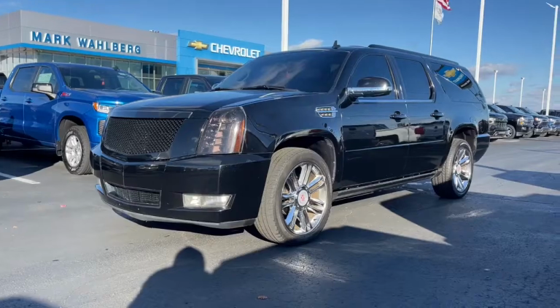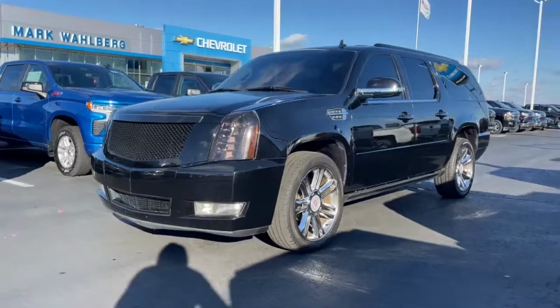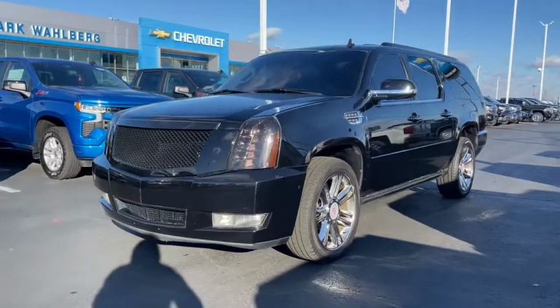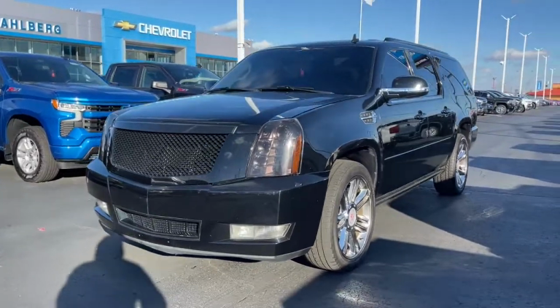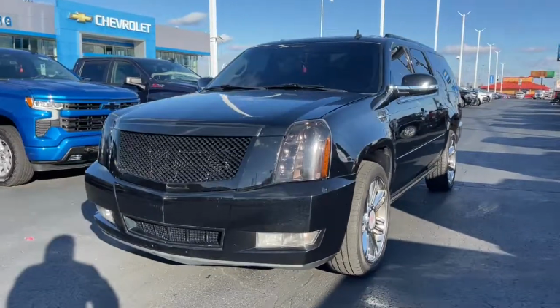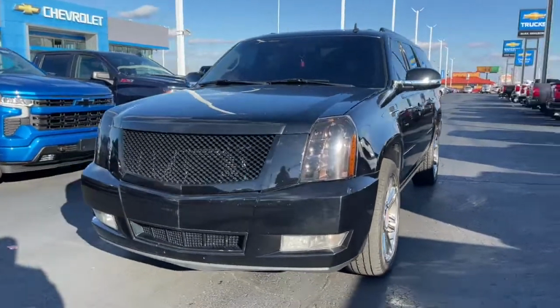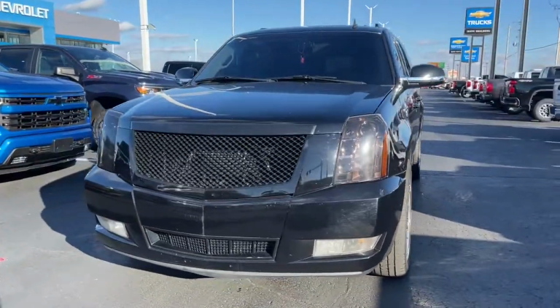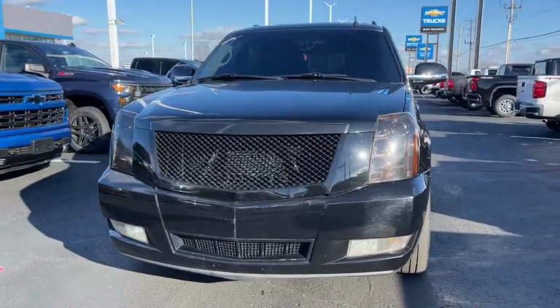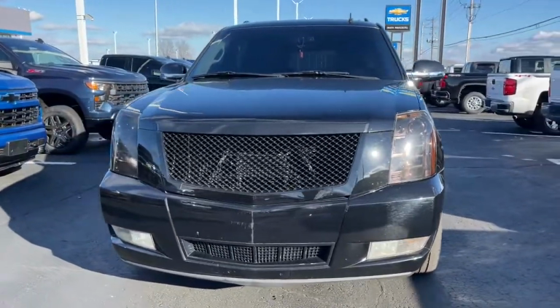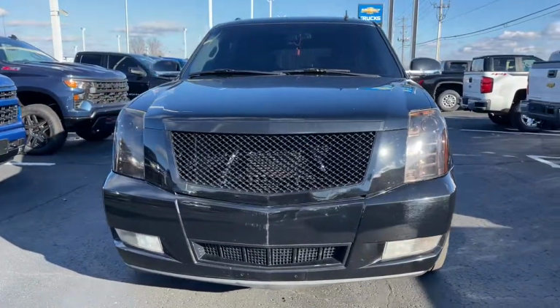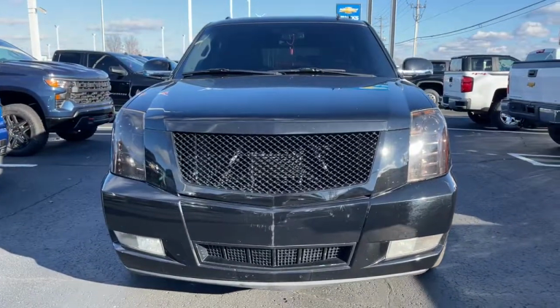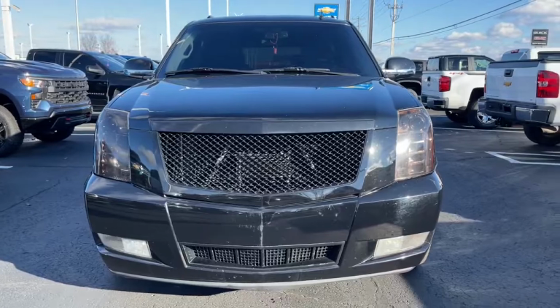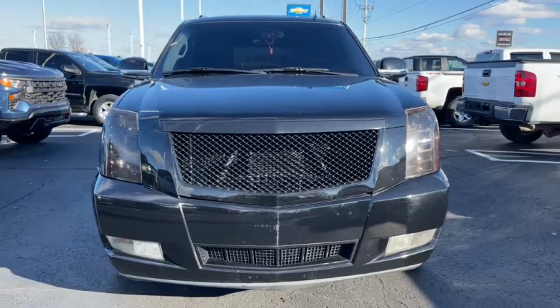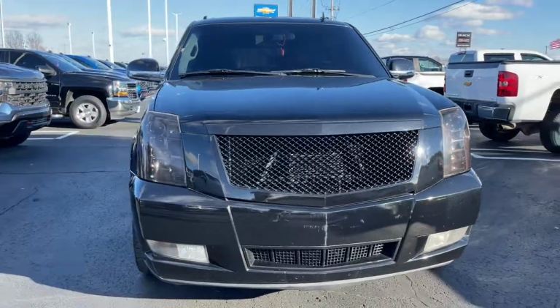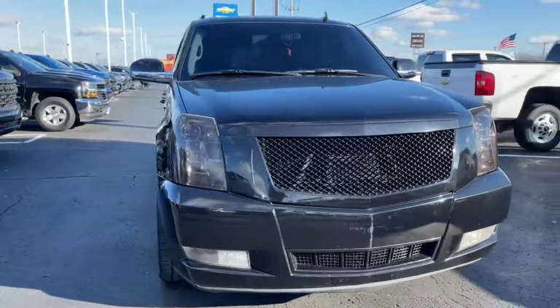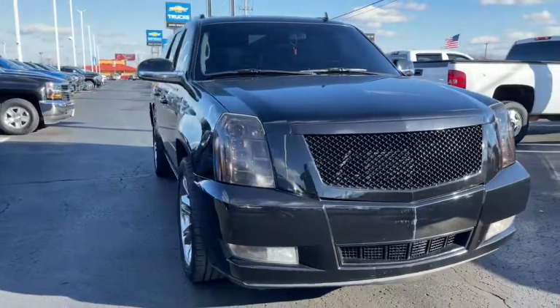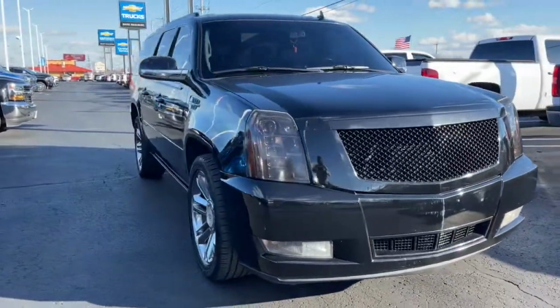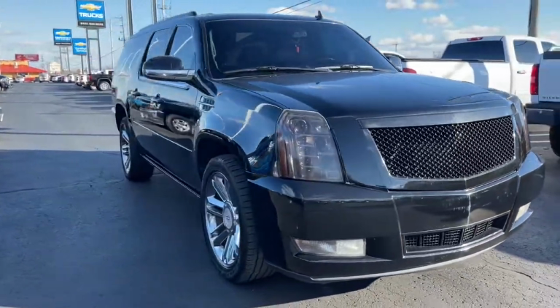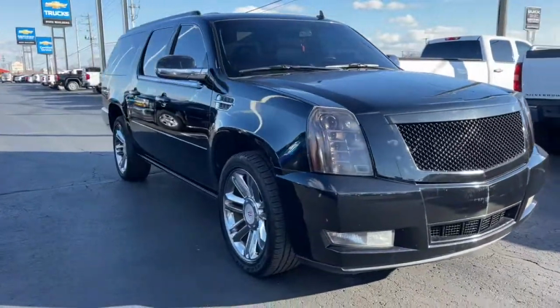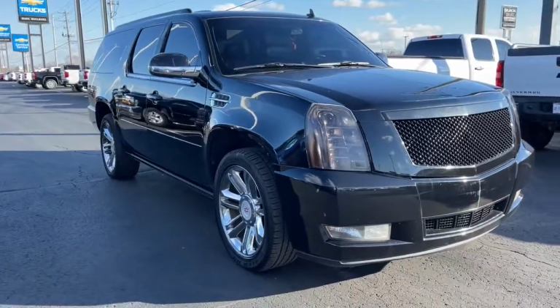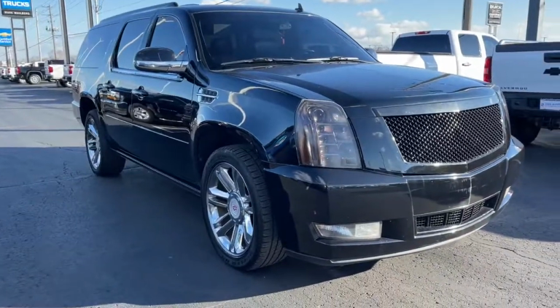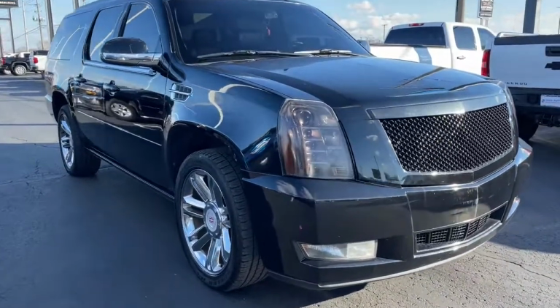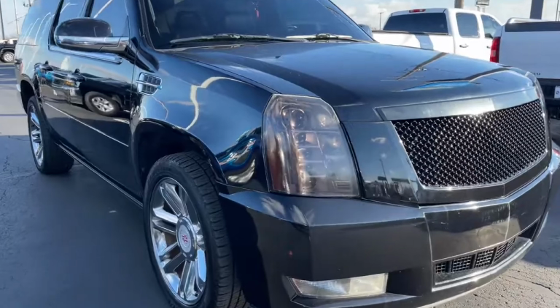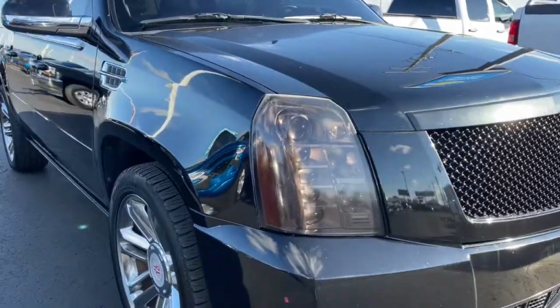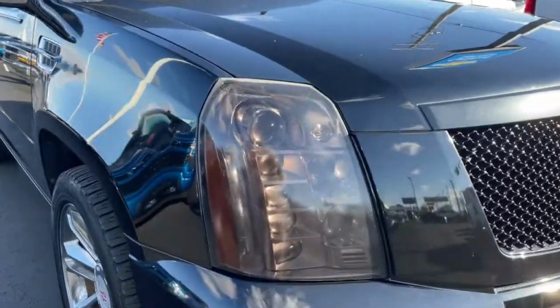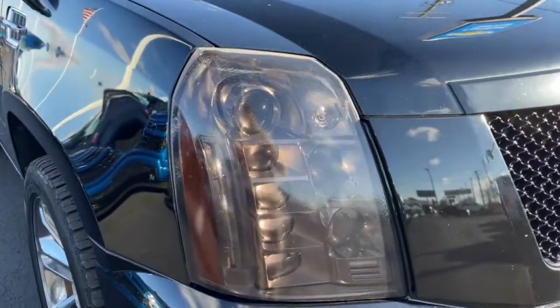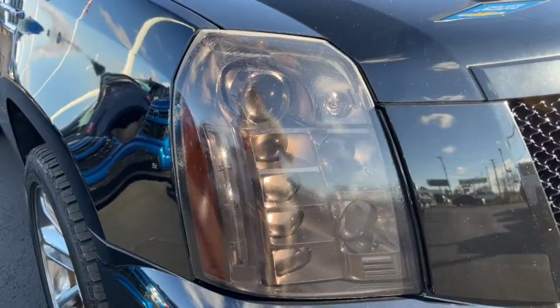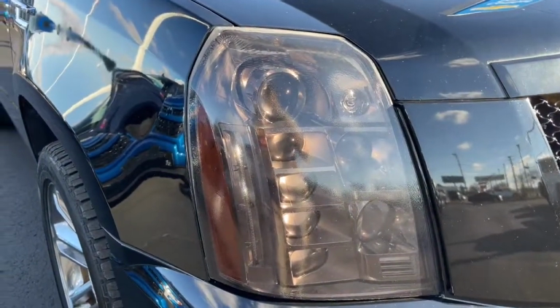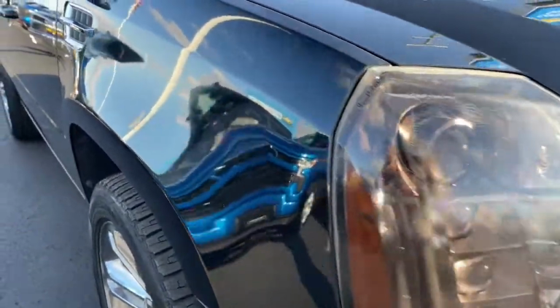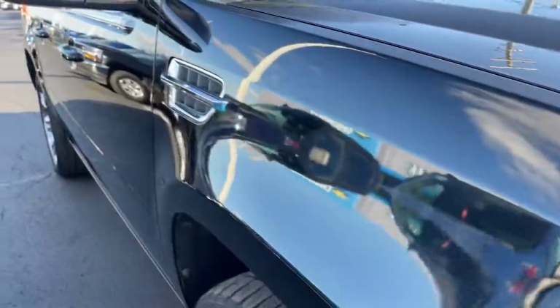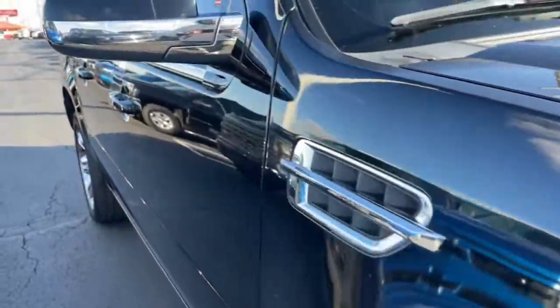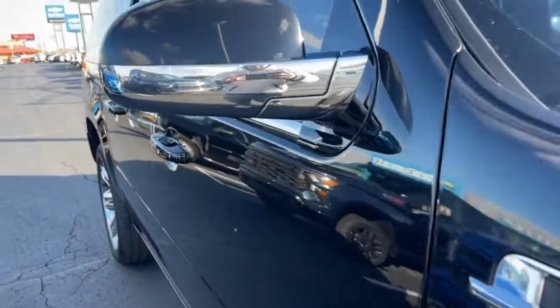Get a feel for the 2014 Cadillac Escalade. This vehicle is an outstanding buy with fewer than 90,000 miles on the odometer. Here's a captivating Escalade that delivers lavish luxury and muscular capability.